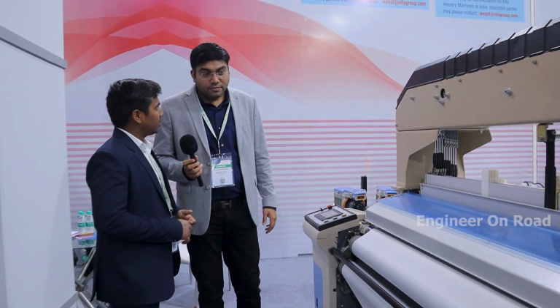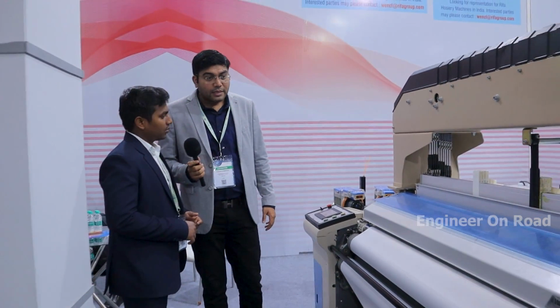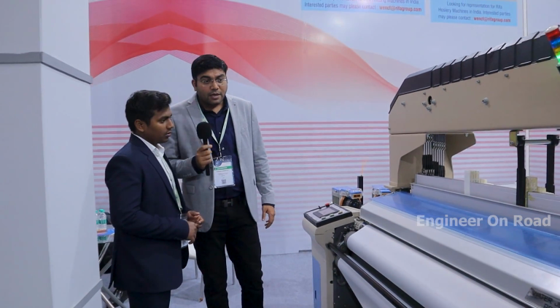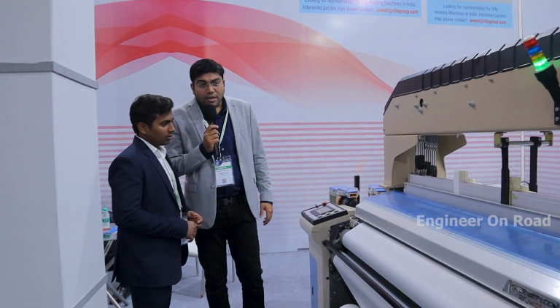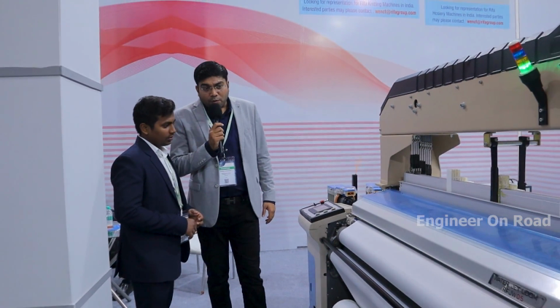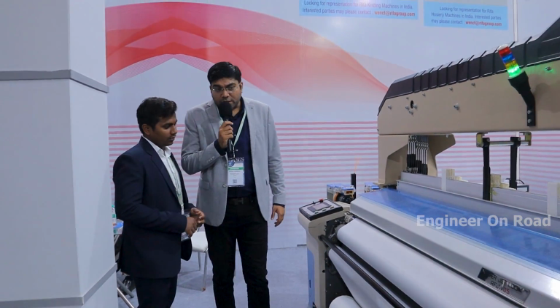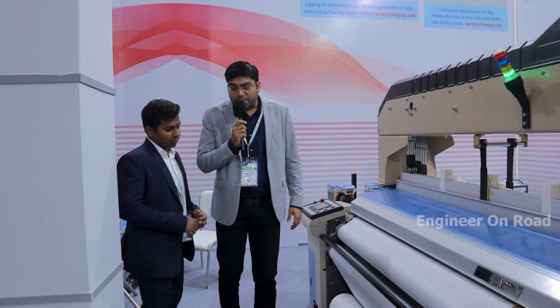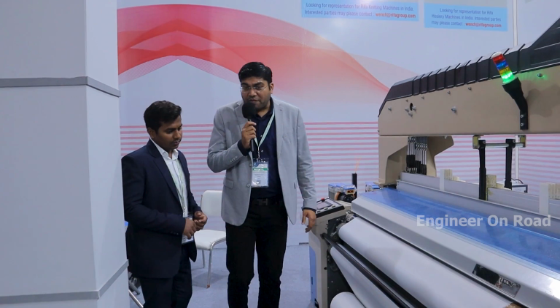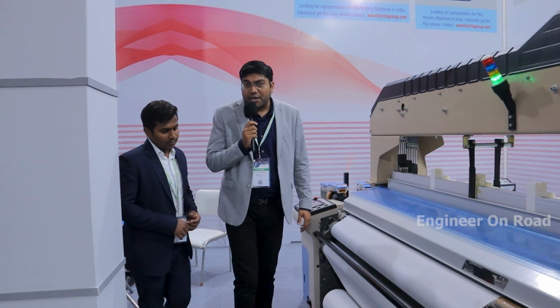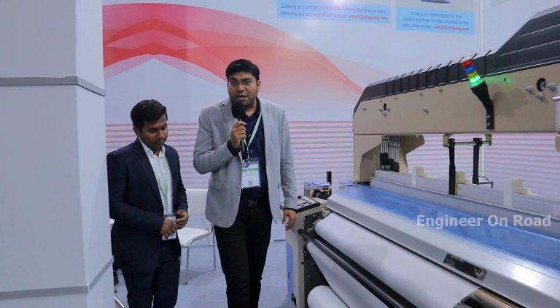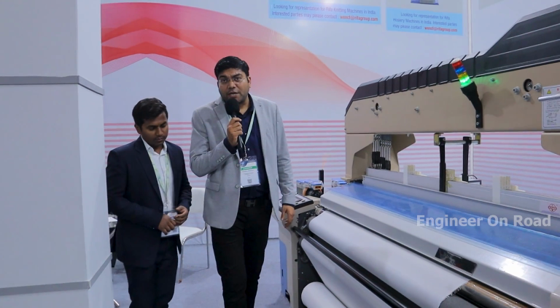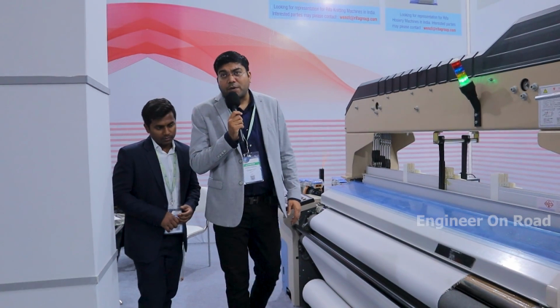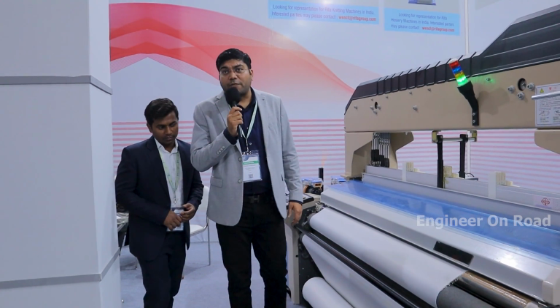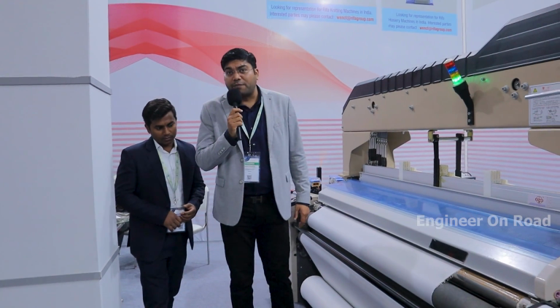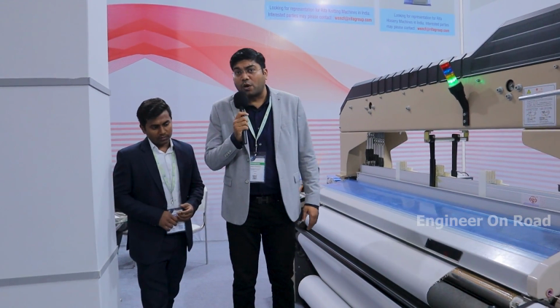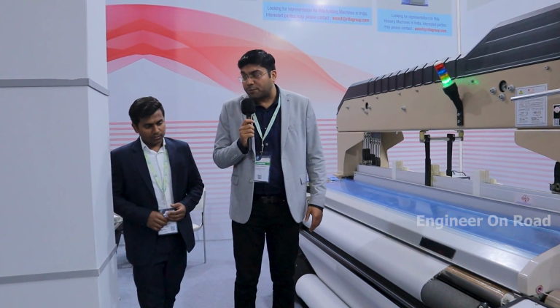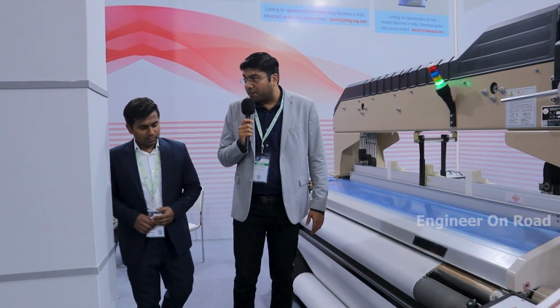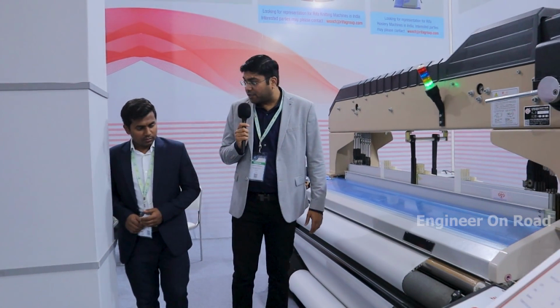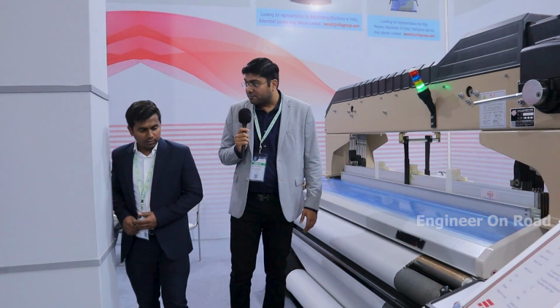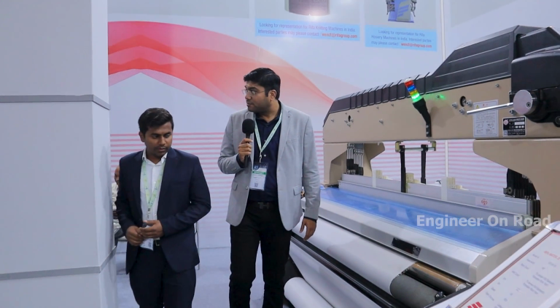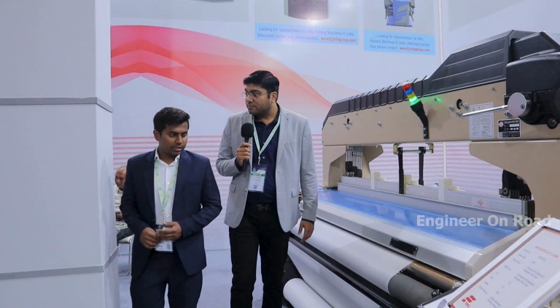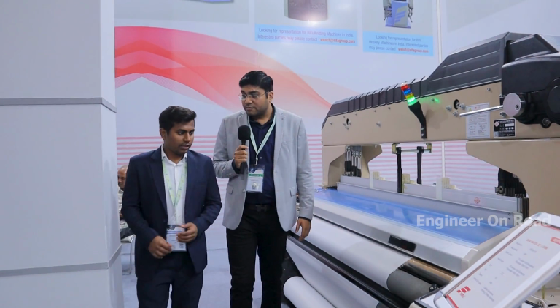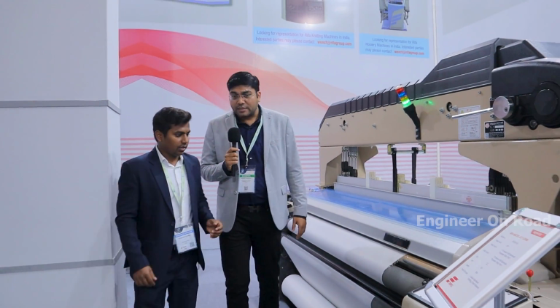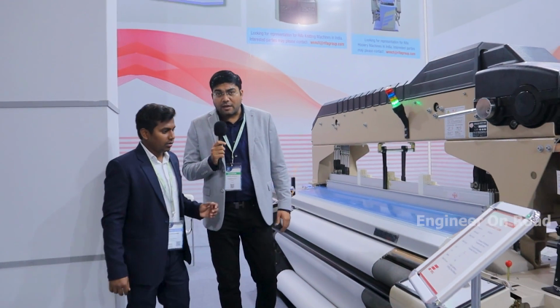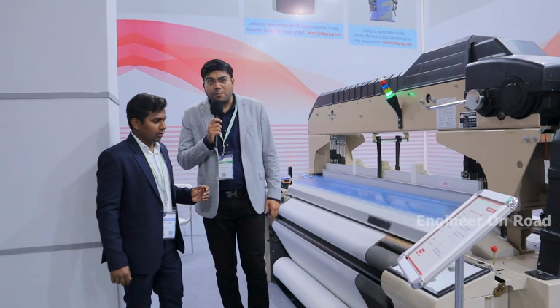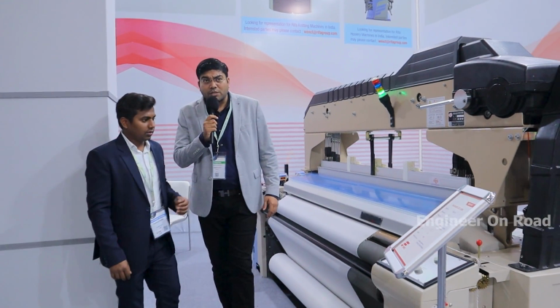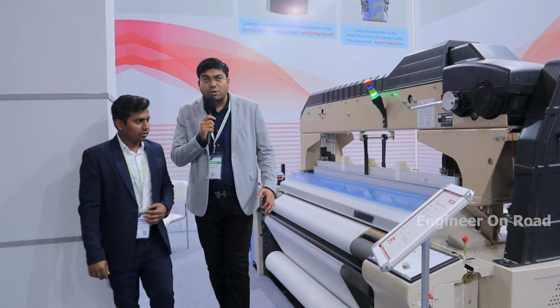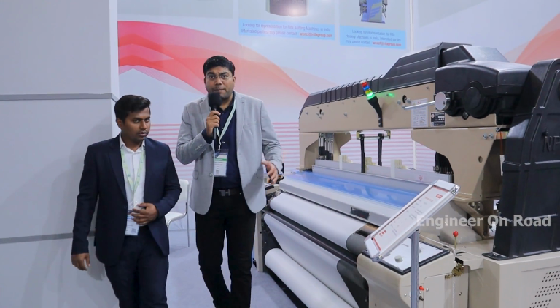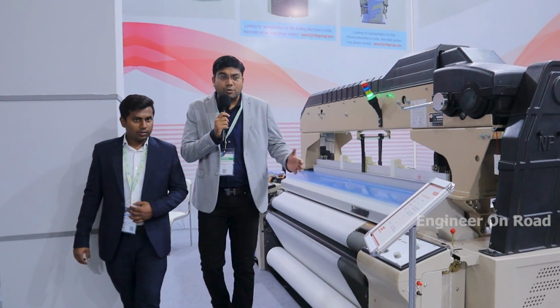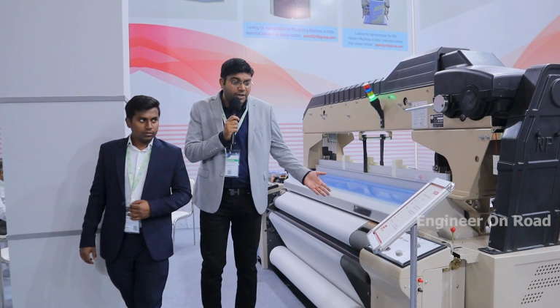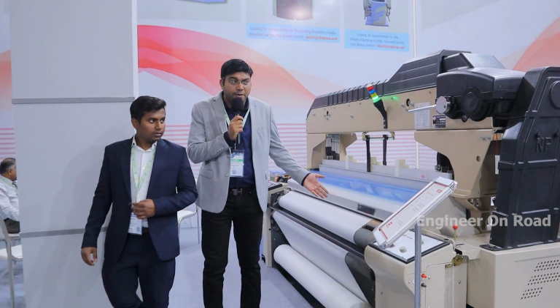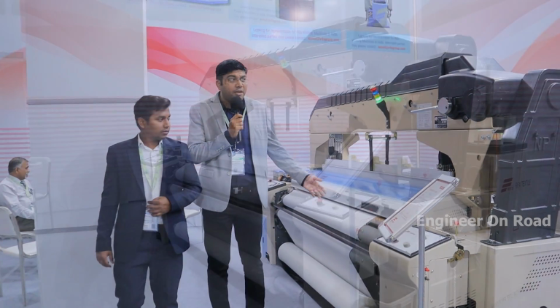Production on the water jet loom is 500 meters per 24 hours per machine. Production also depends on the reed and pick settings.